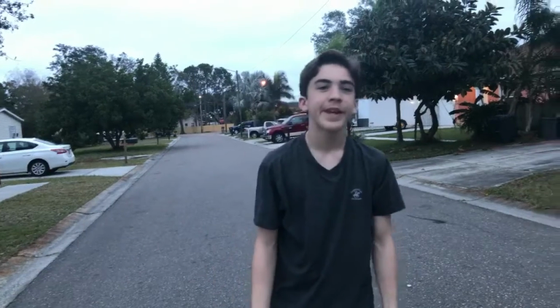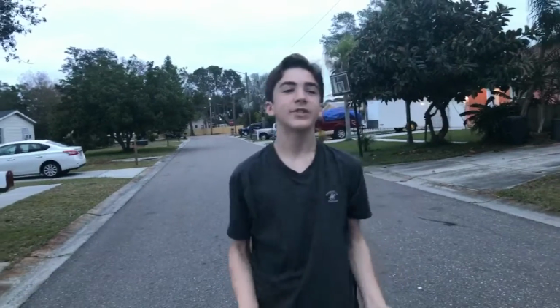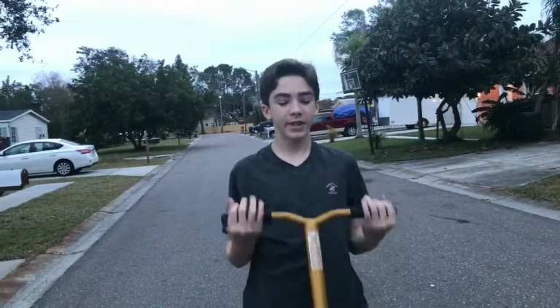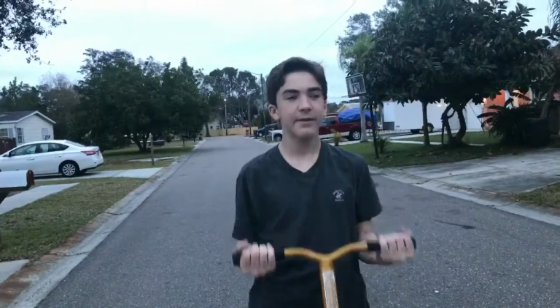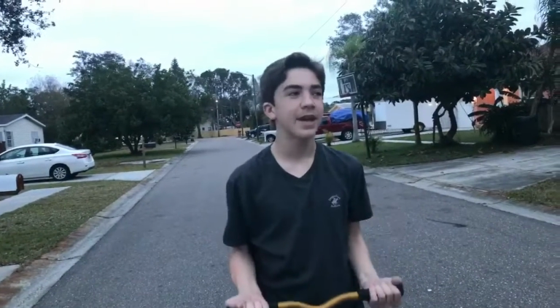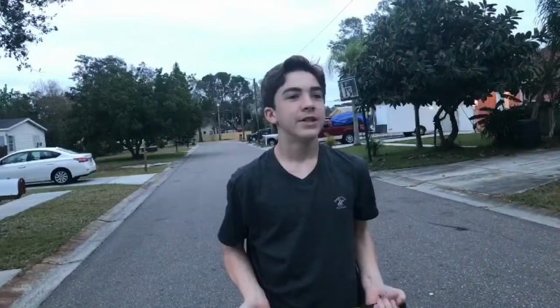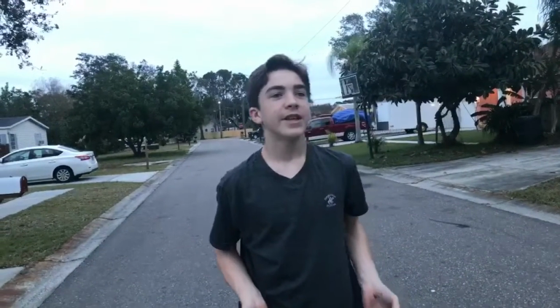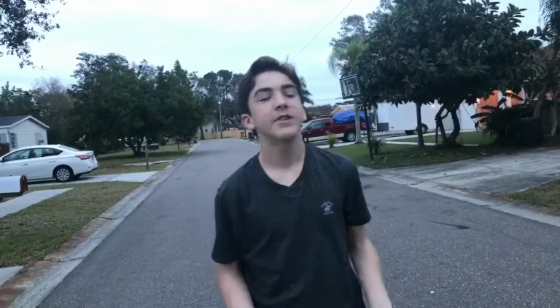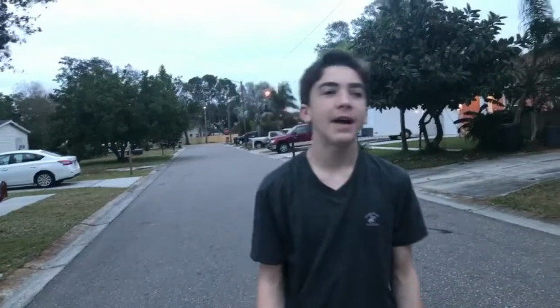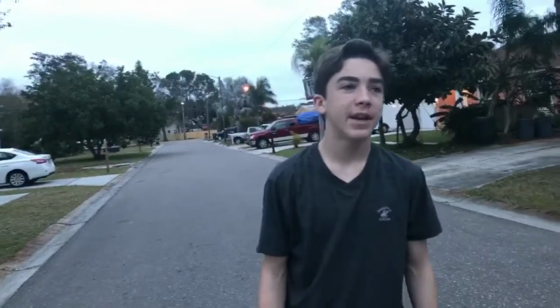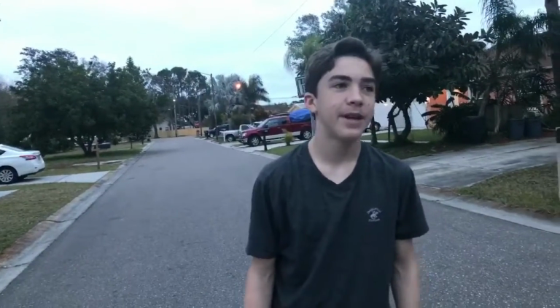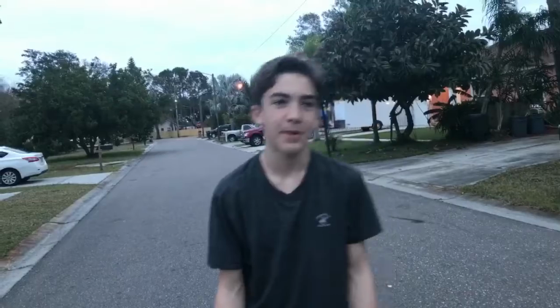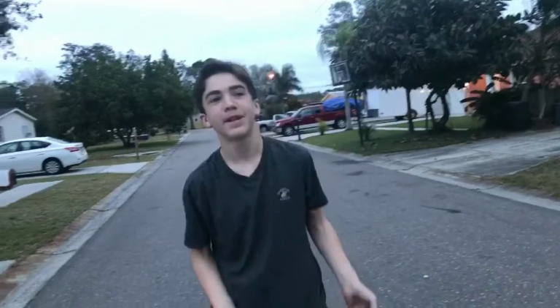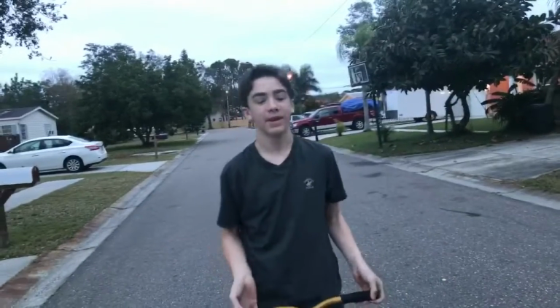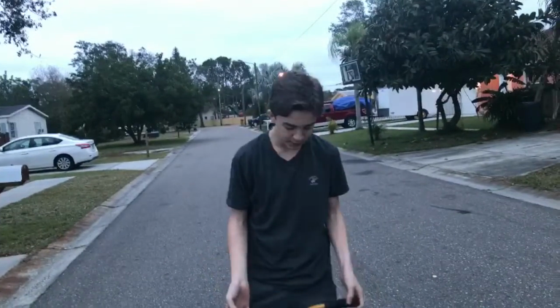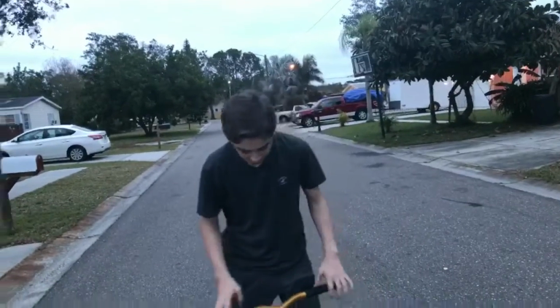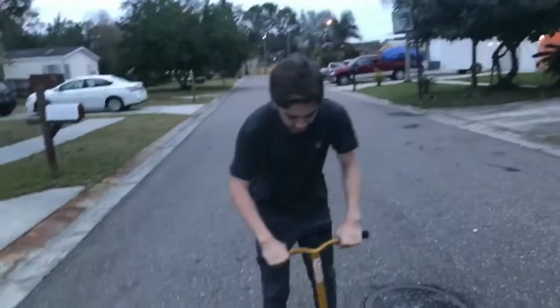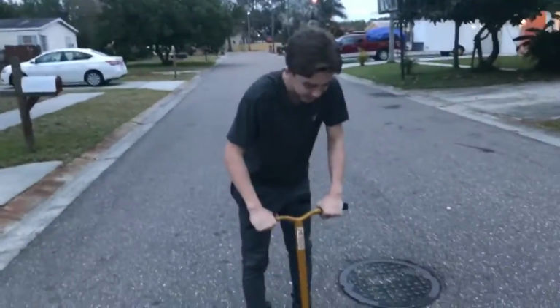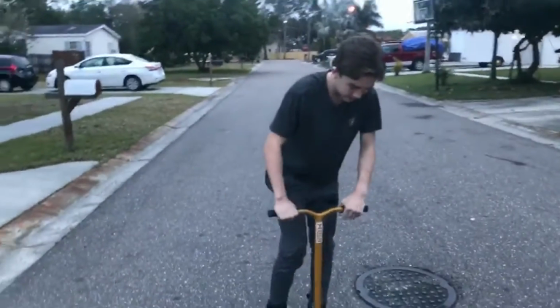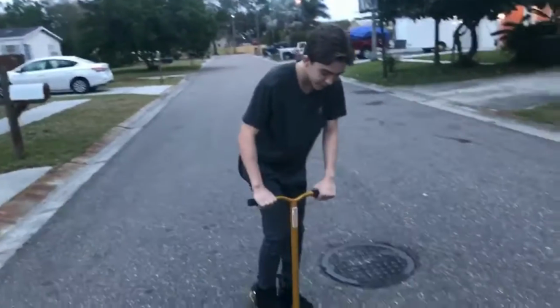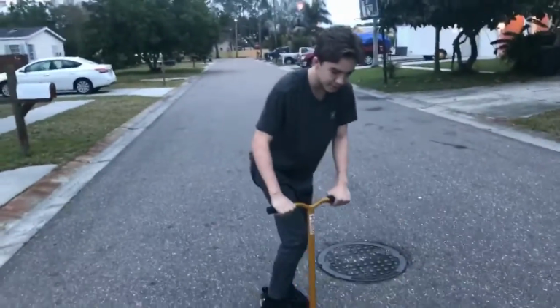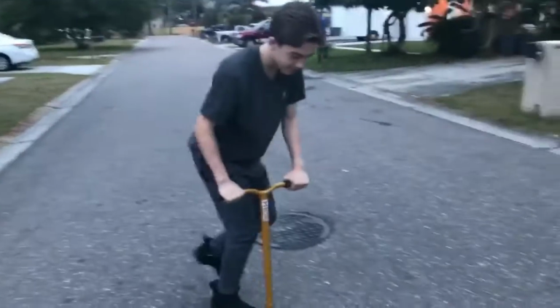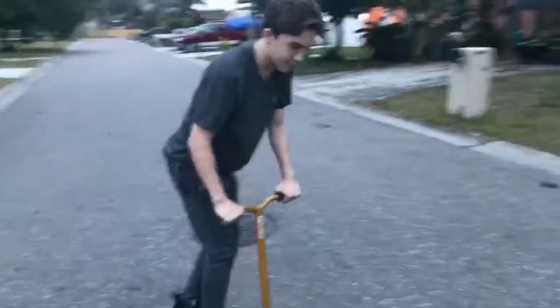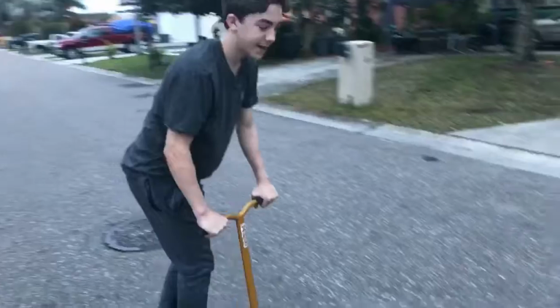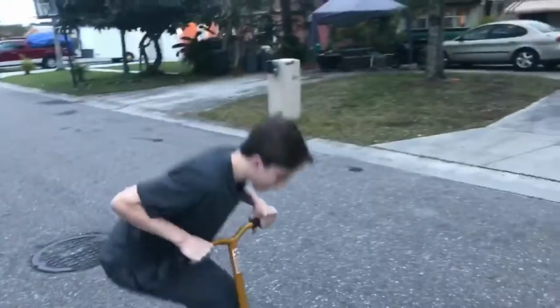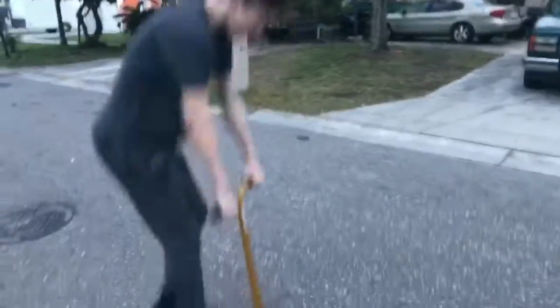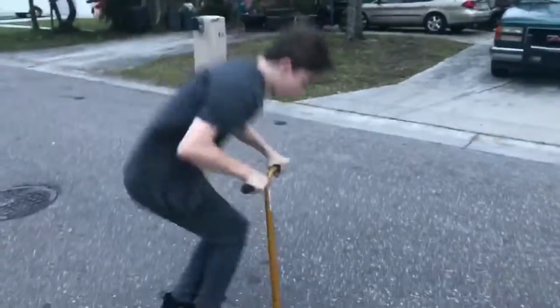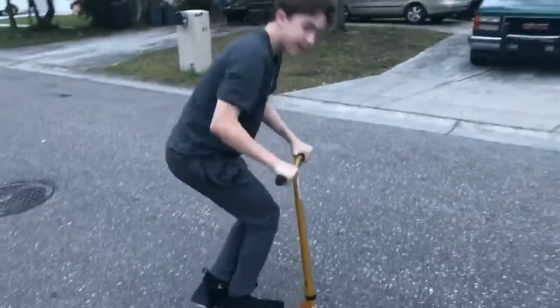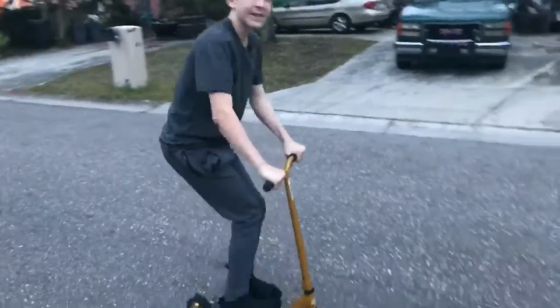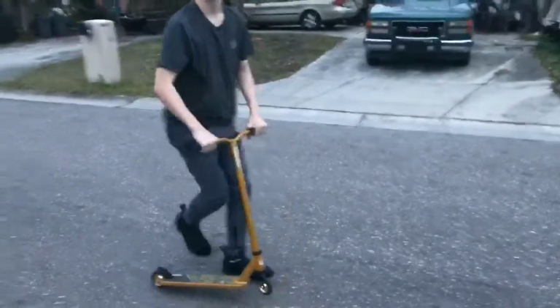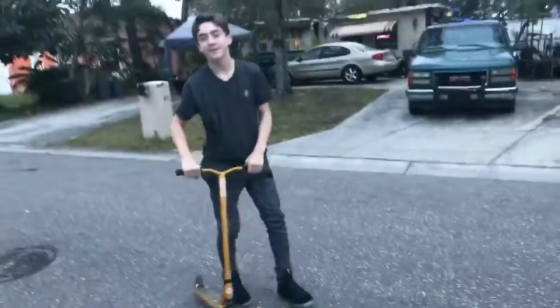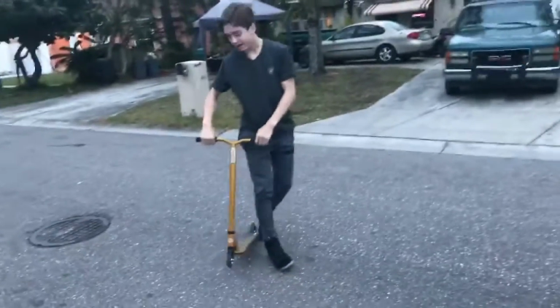Hey guys, Christian here and today I'm going to be showing you guys how to do a high bunny hop and a proper bunny hop — like a pro bunny hop. Most people know bunny hop as just going like this, like that.